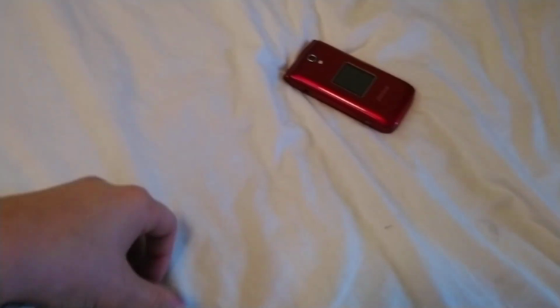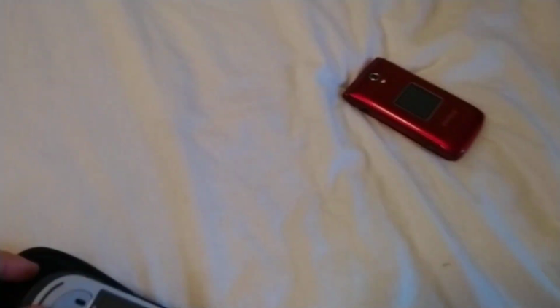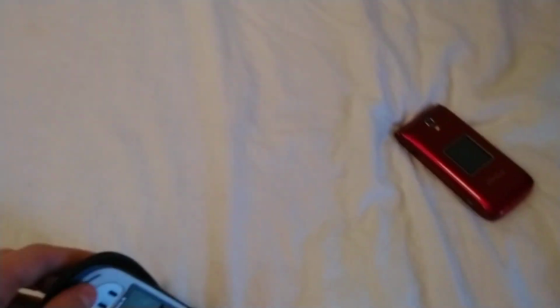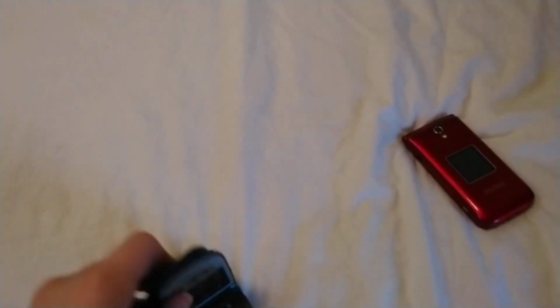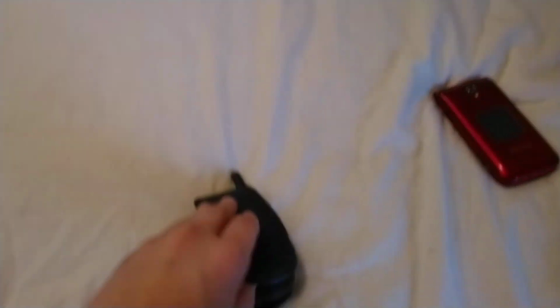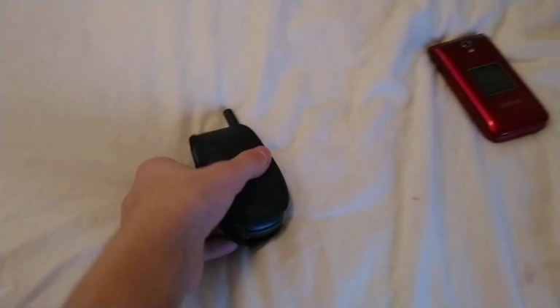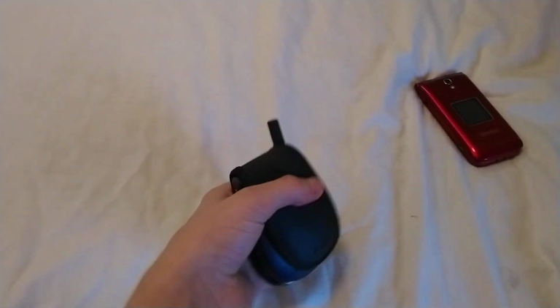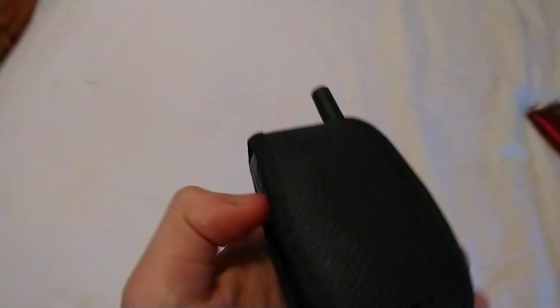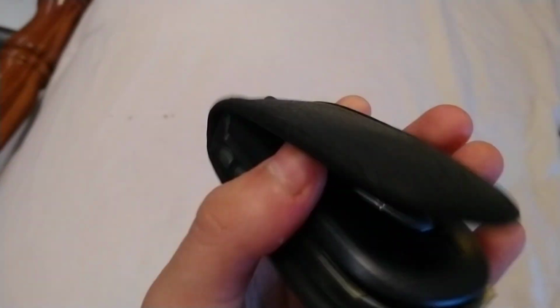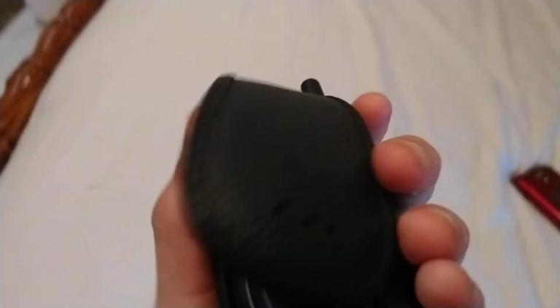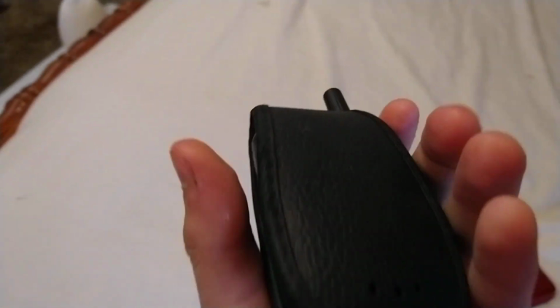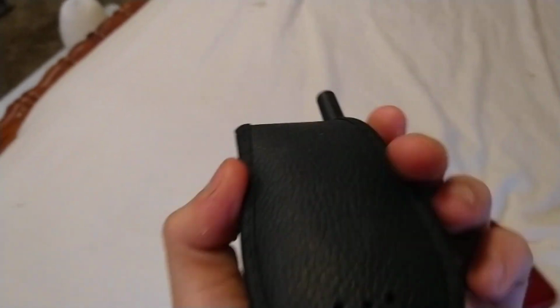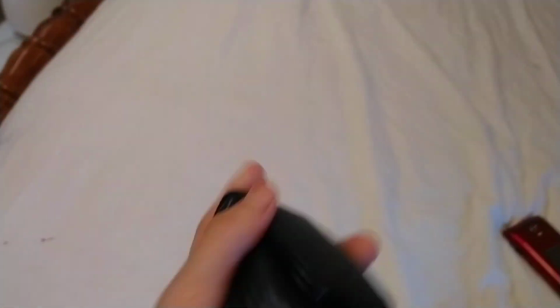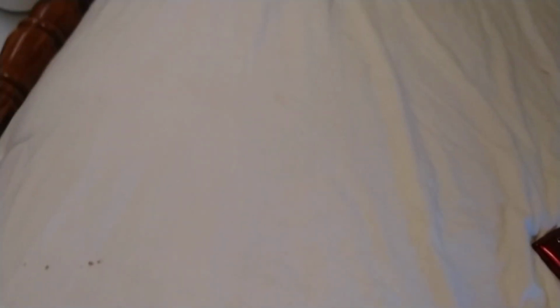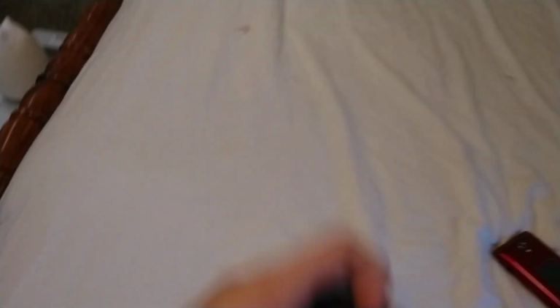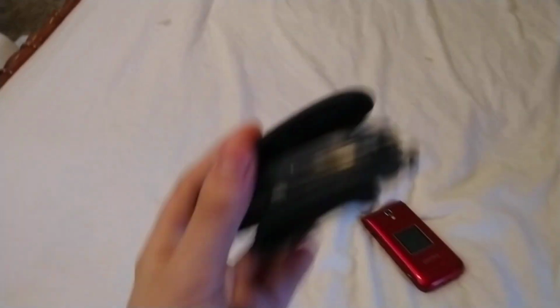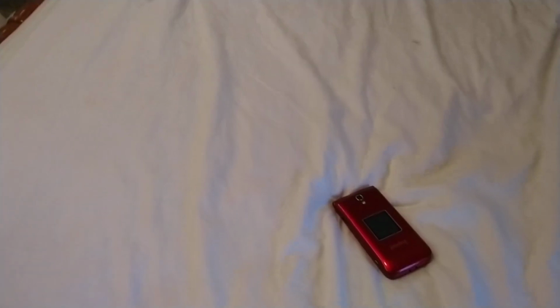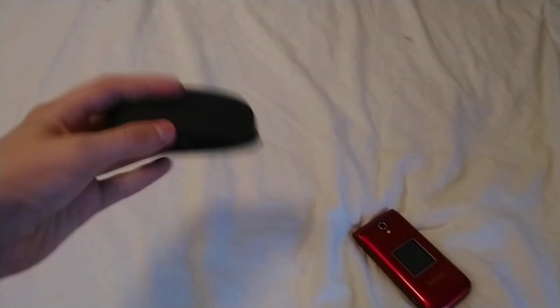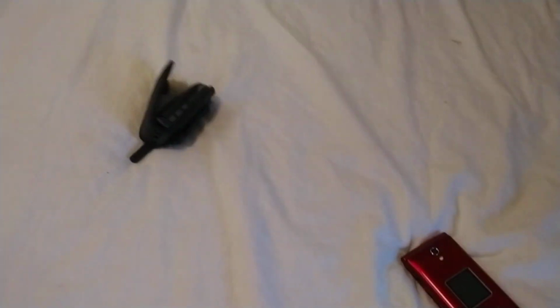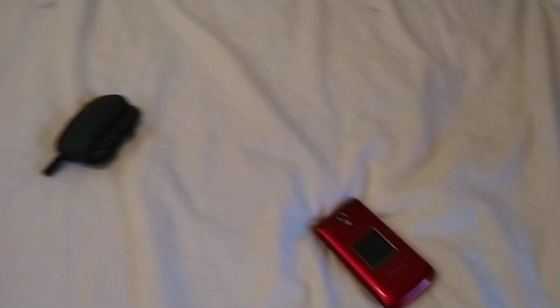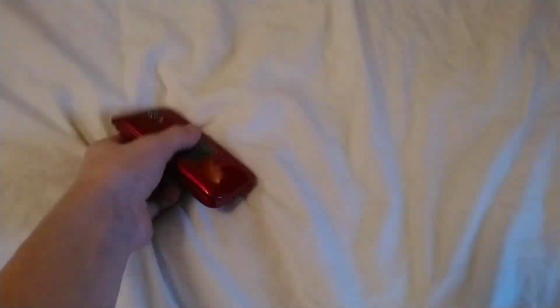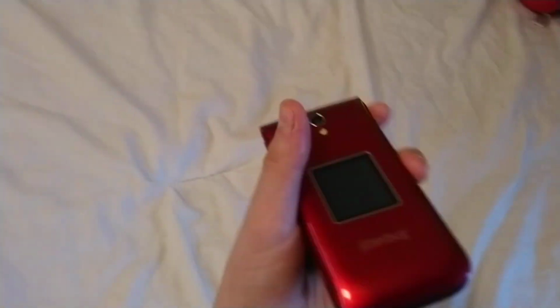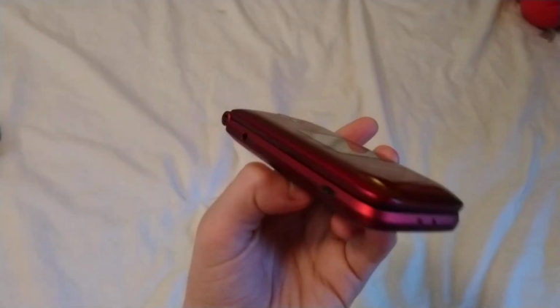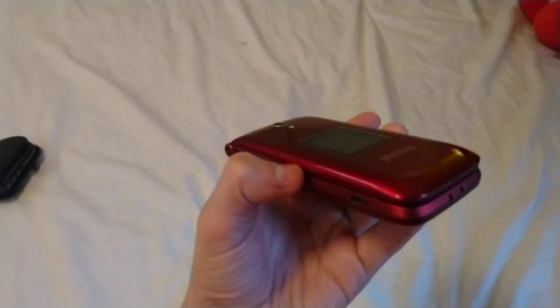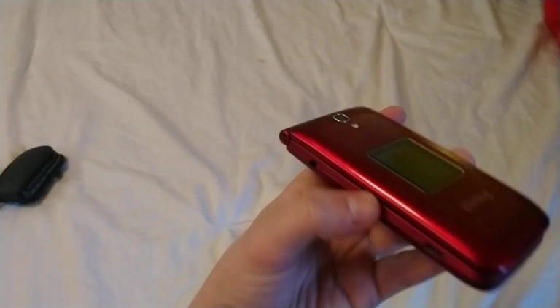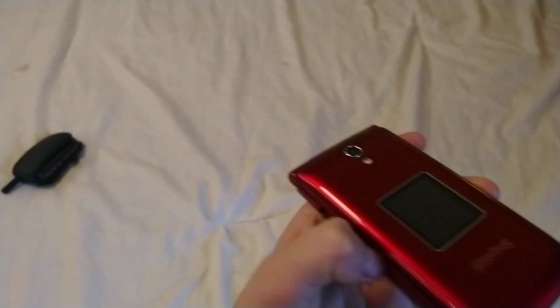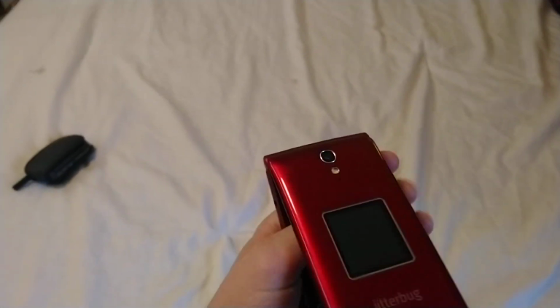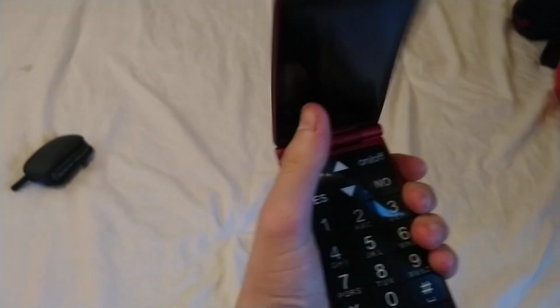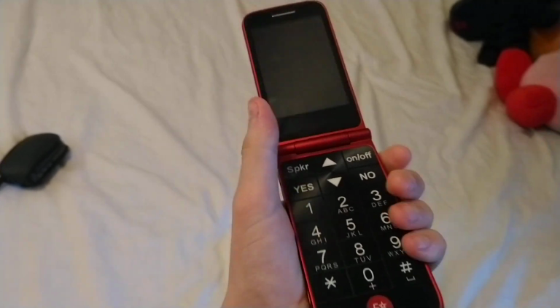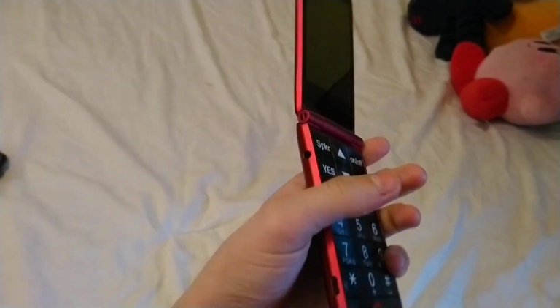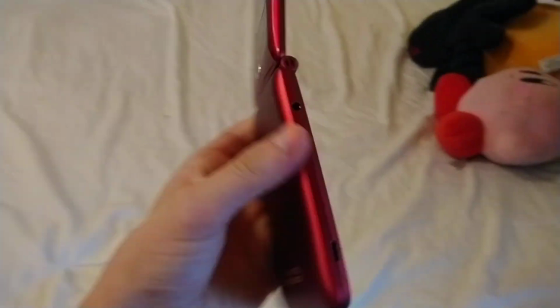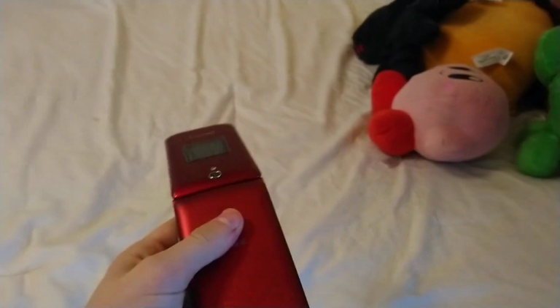But yeah, this one I got in like early January of 2020. So it's been months since I've gotten a new phone, and this is kind of exciting. Not super exciting, considering it's just an old flip phone.